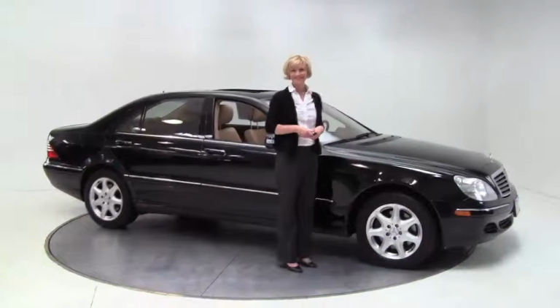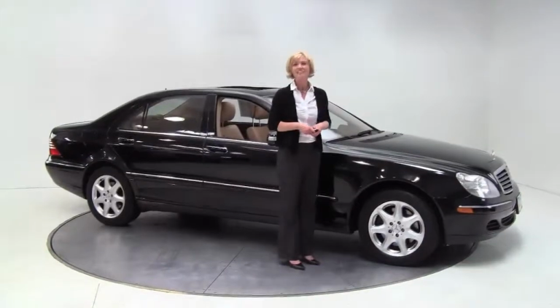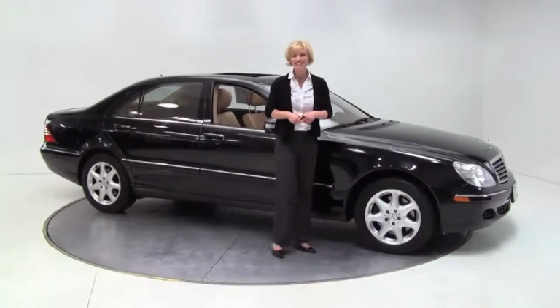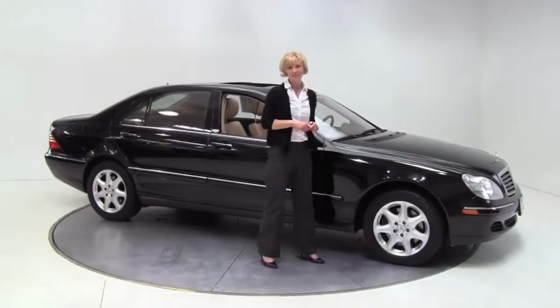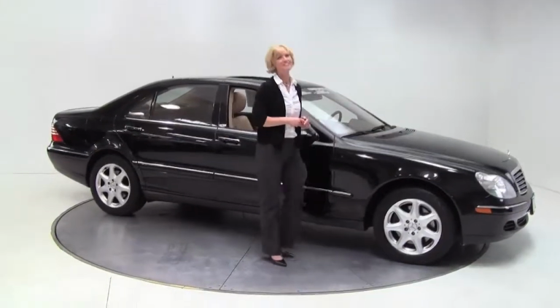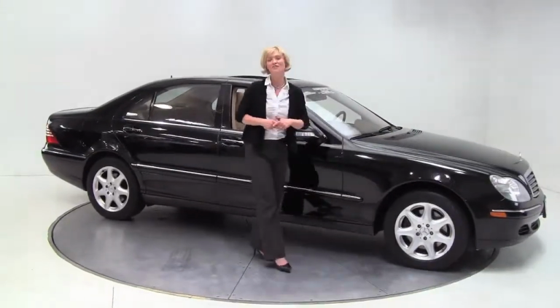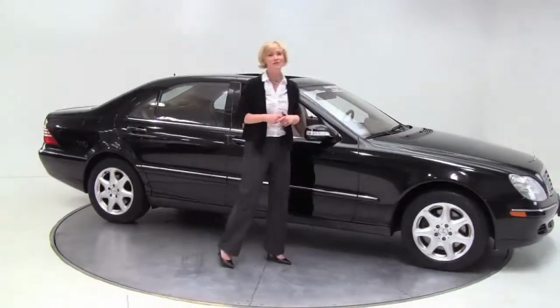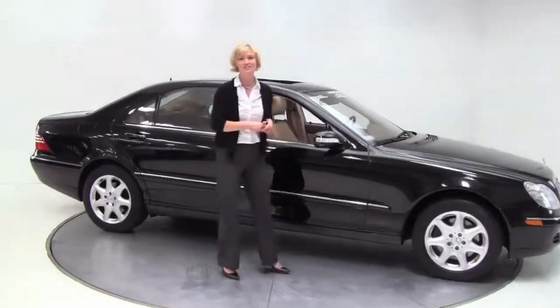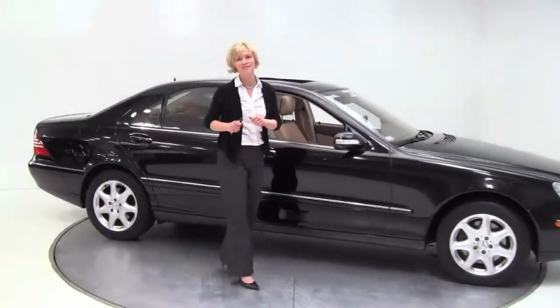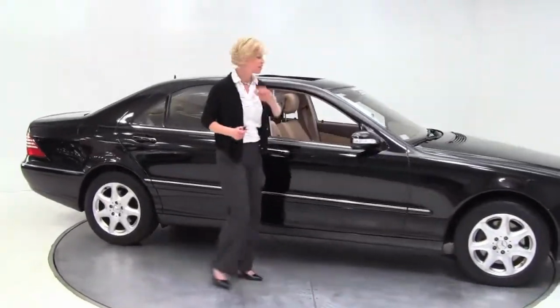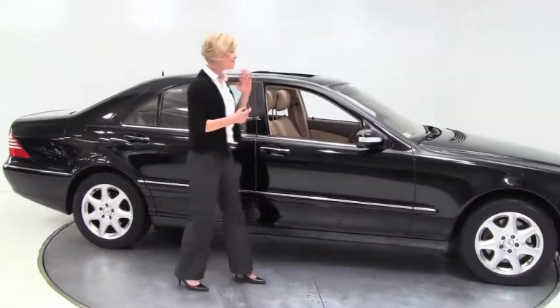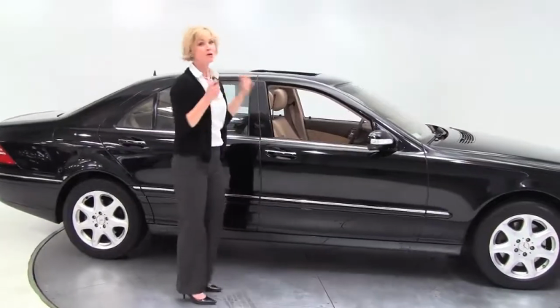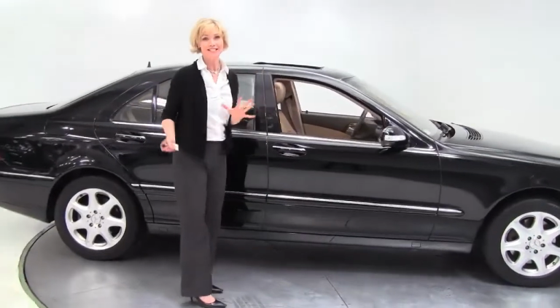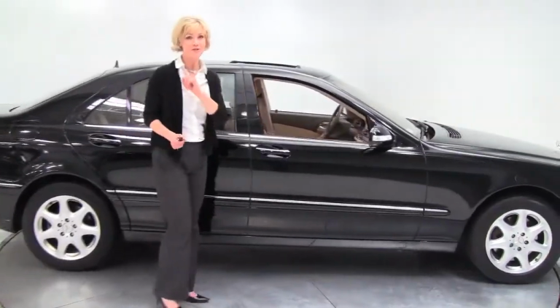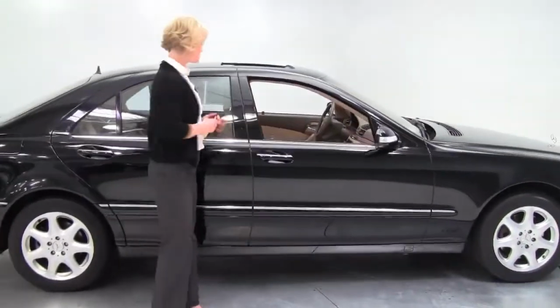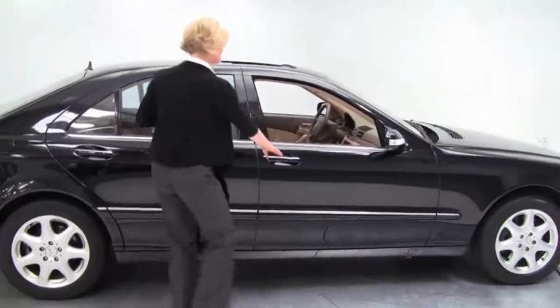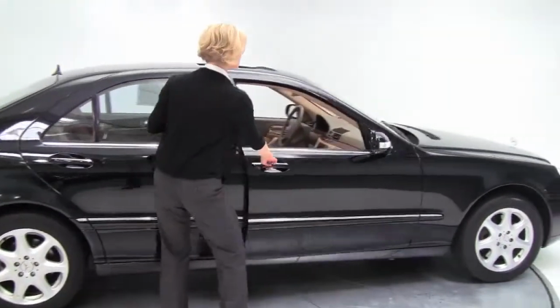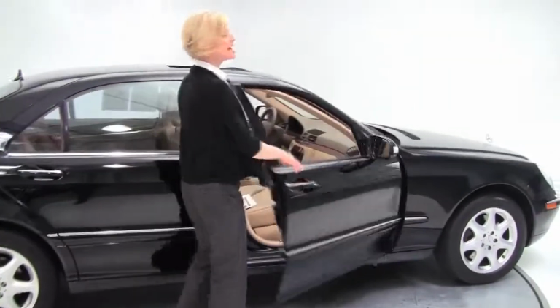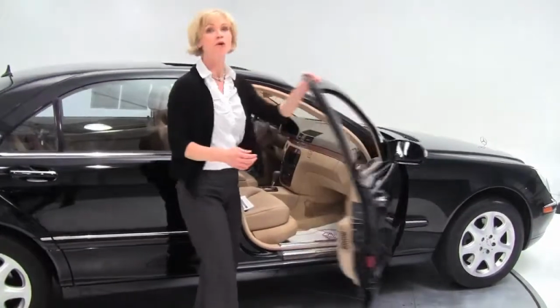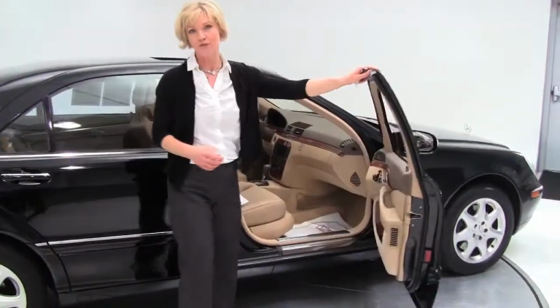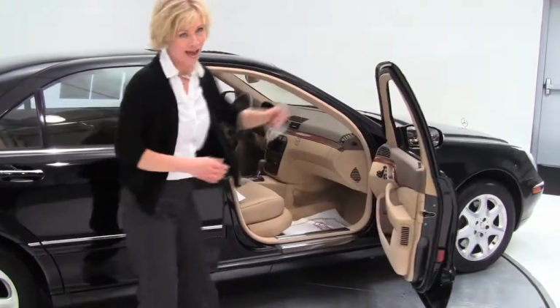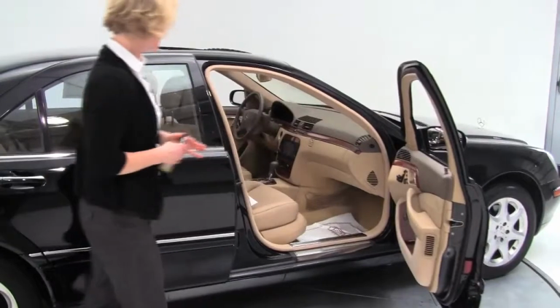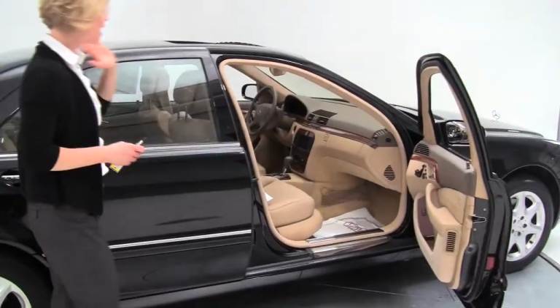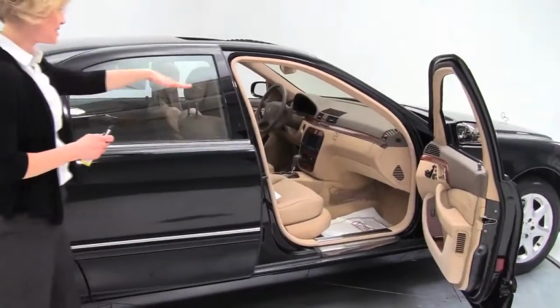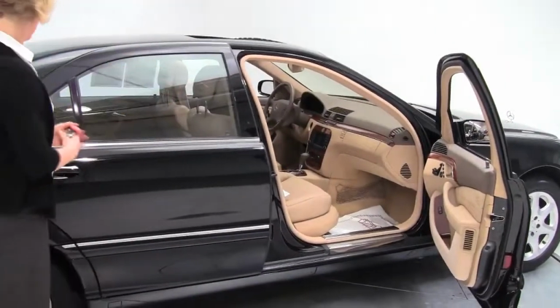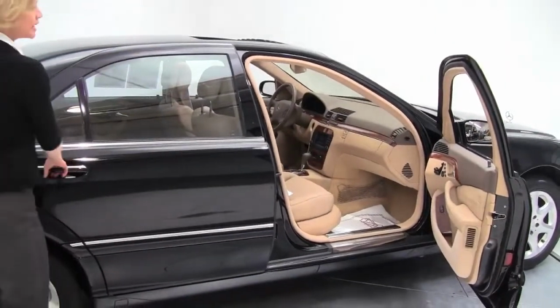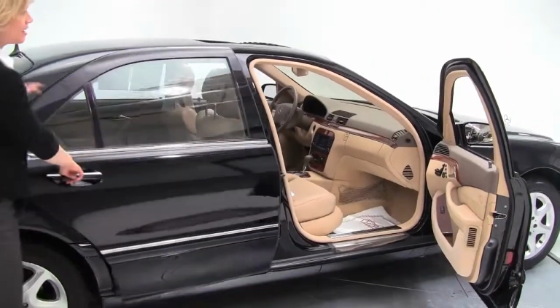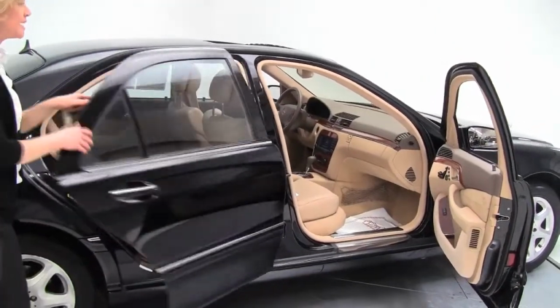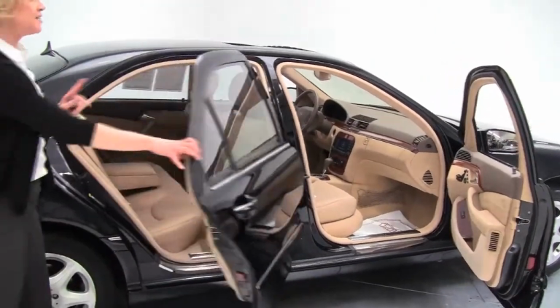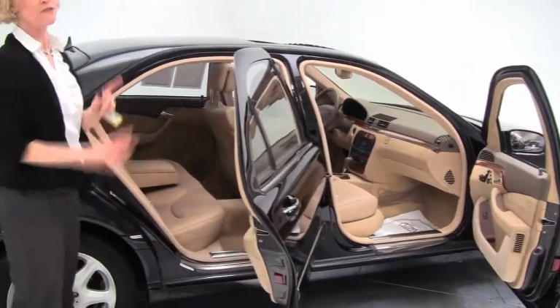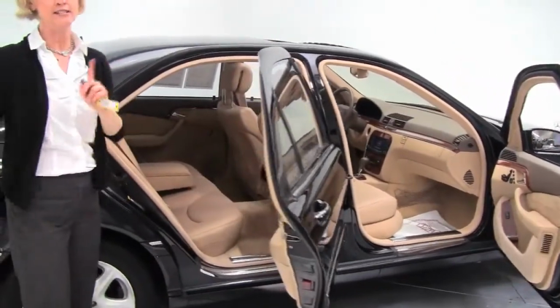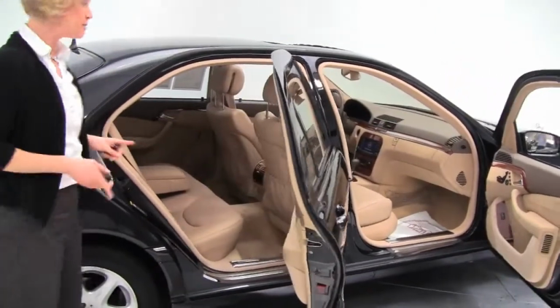Hey there everybody, this is Howard coming to you once again from Feldman & Ports in Bloomington, Minnesota. This is gorgeous — a 2006 Mercedes-Benz S434 Matic, black on tan, which we love. This, my friends, is a wise buy.